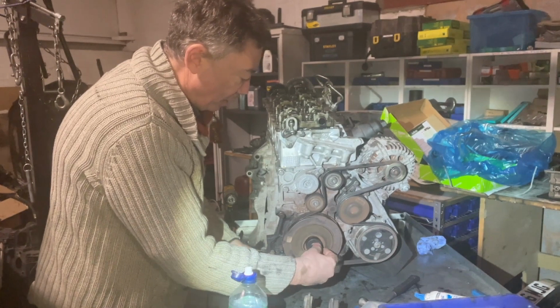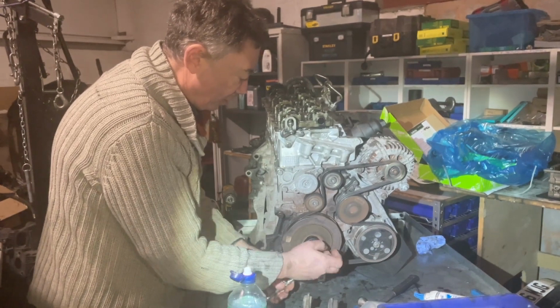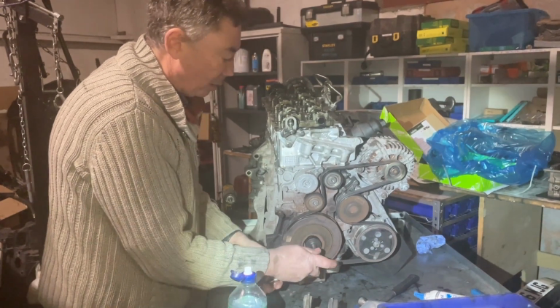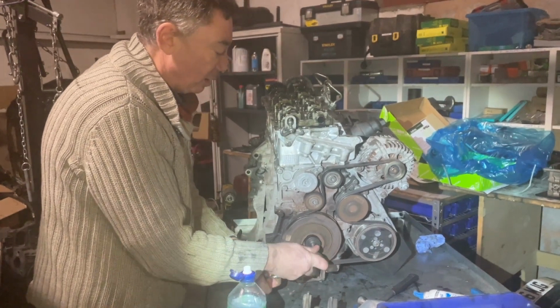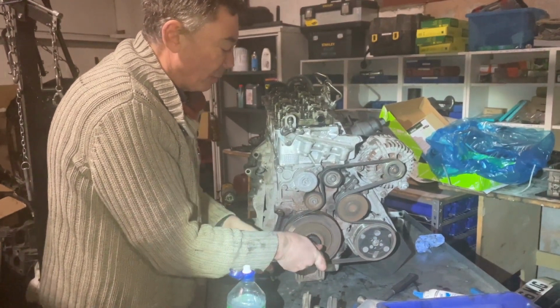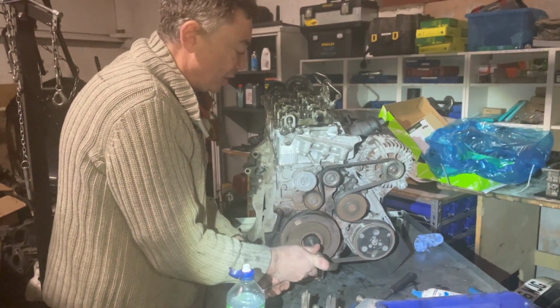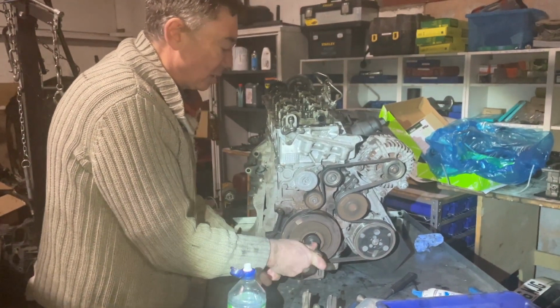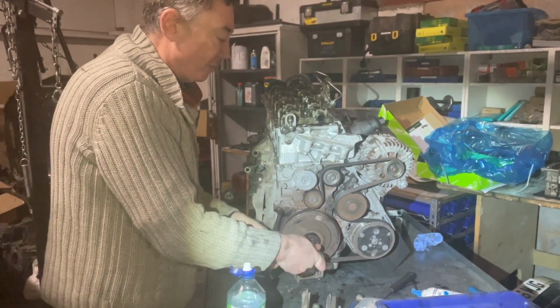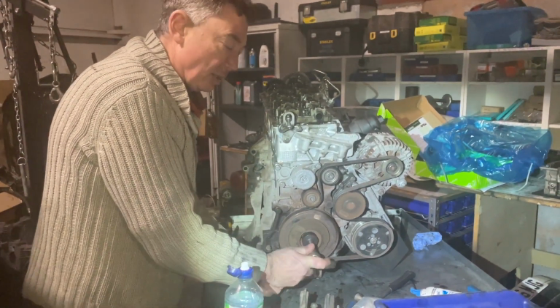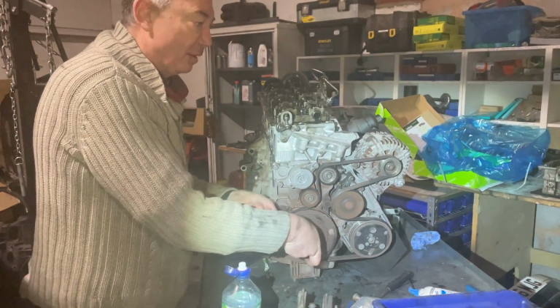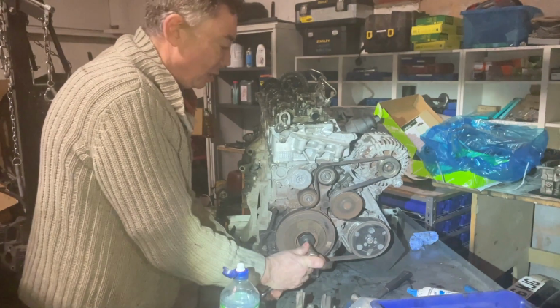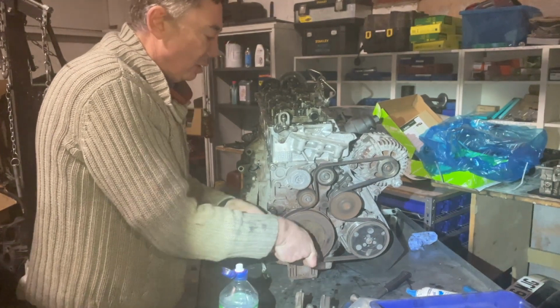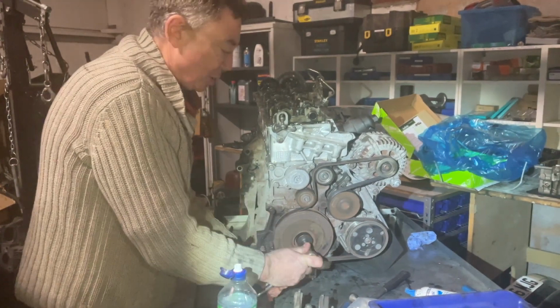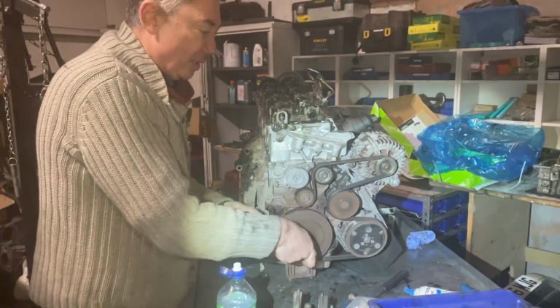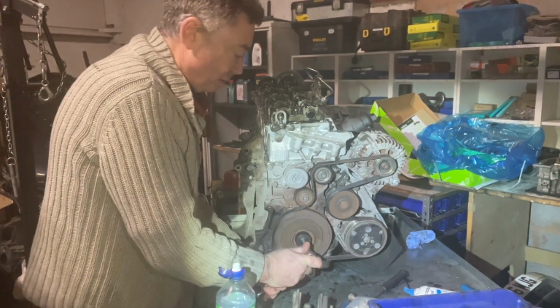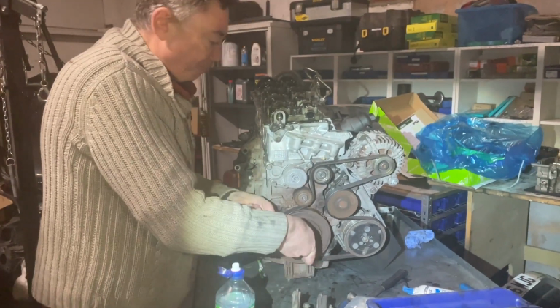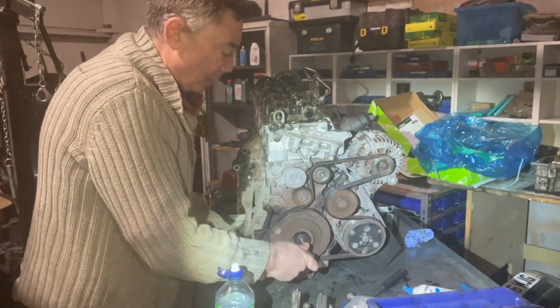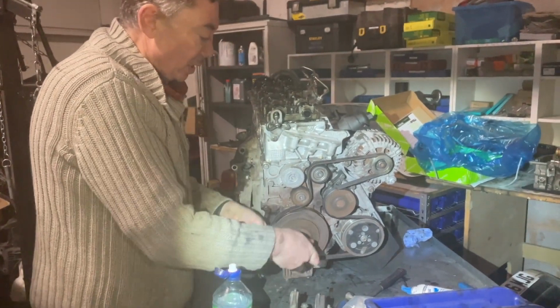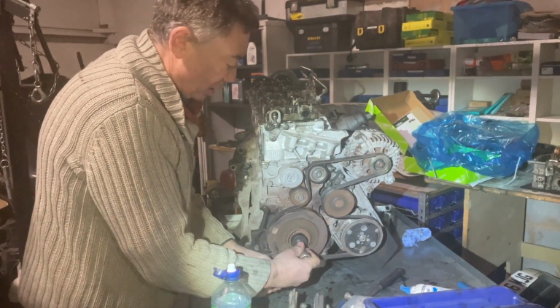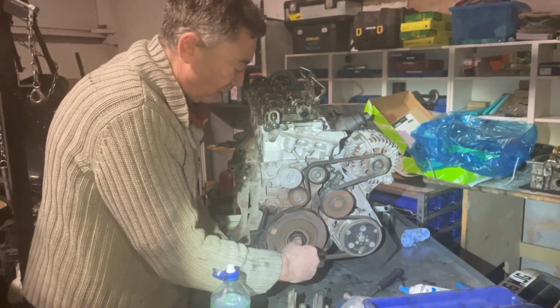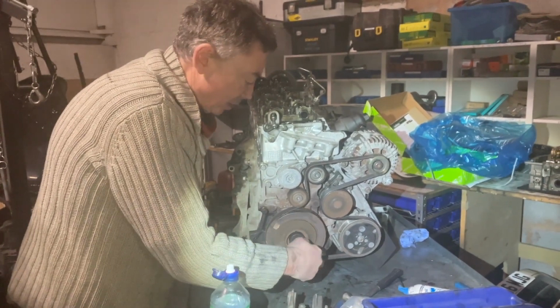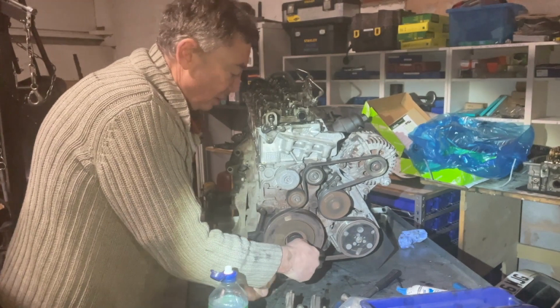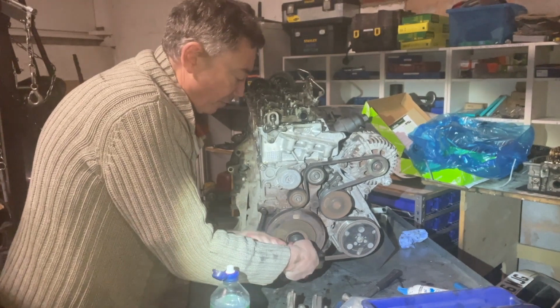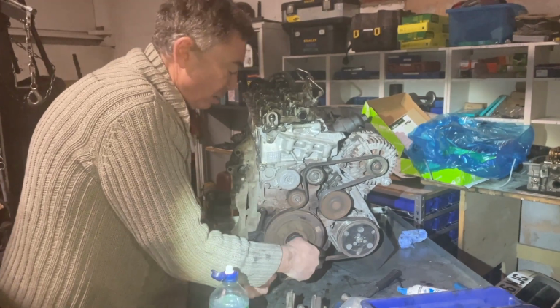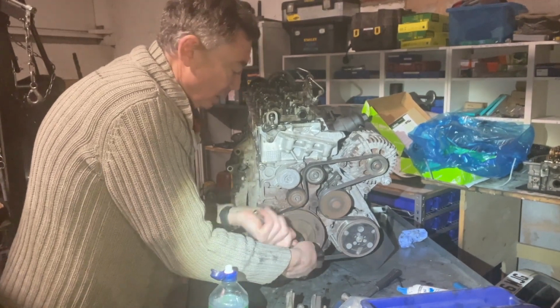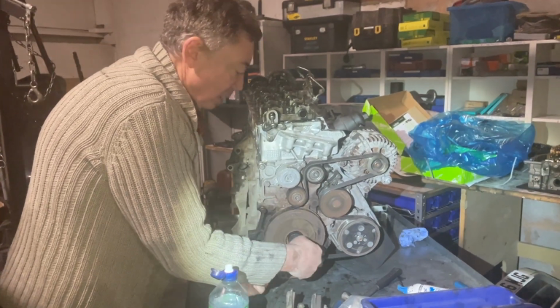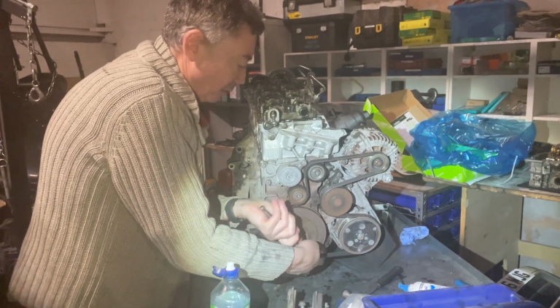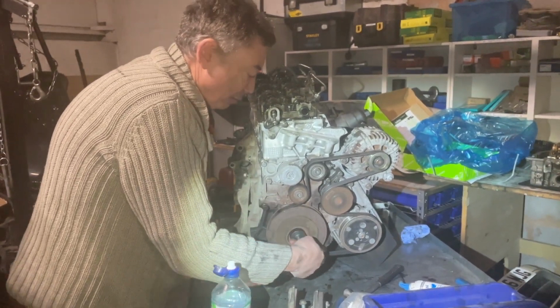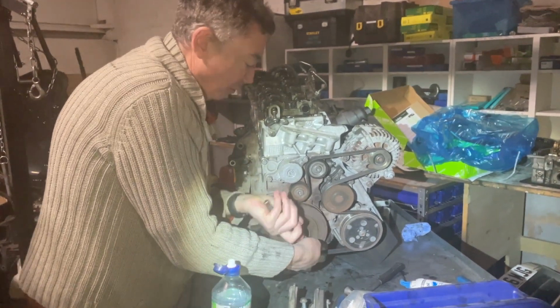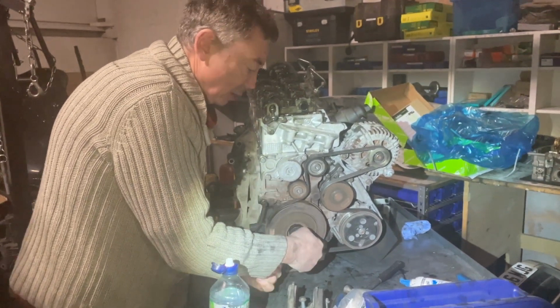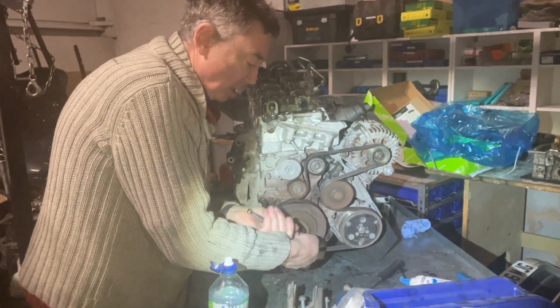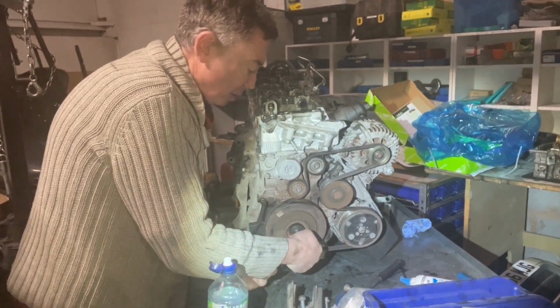If I come against resistance and can't take it further, the valves are actually touching the piston — that's what you don't want. This is turning freely, so I can be confident that the timing is correct.